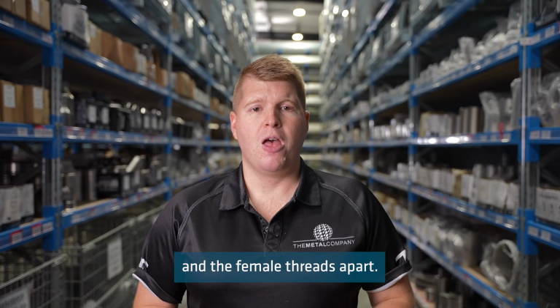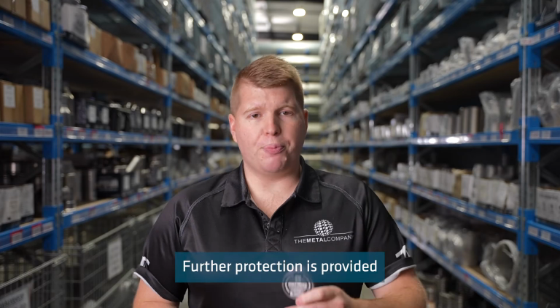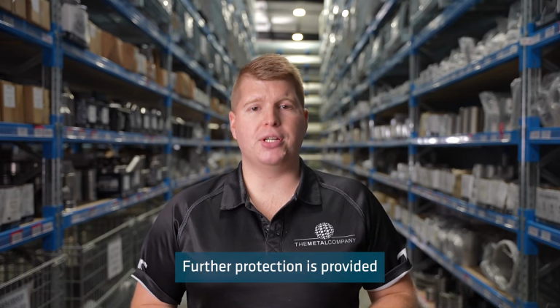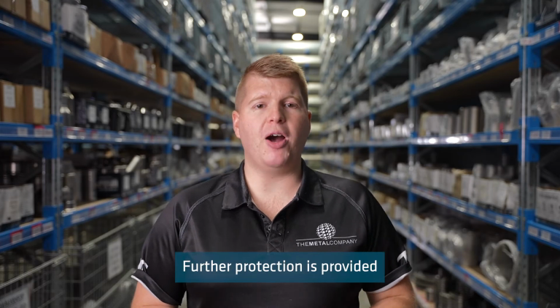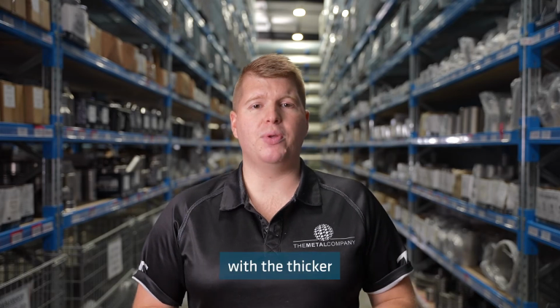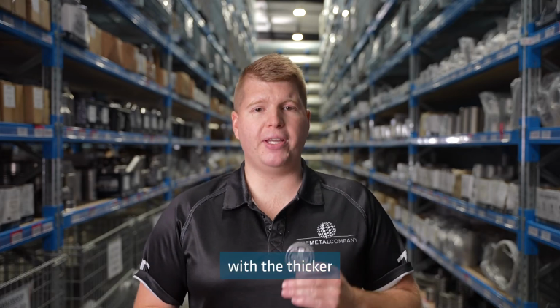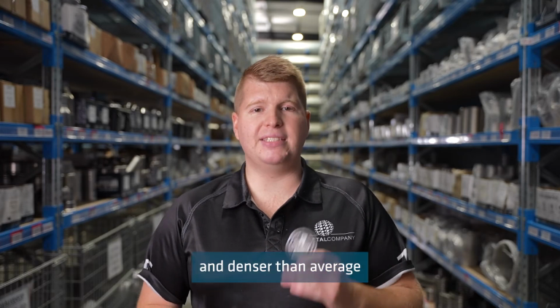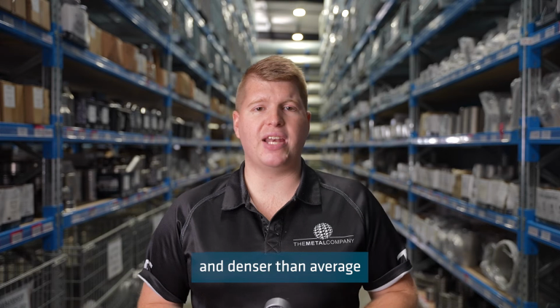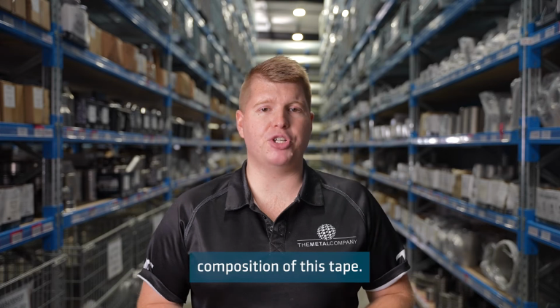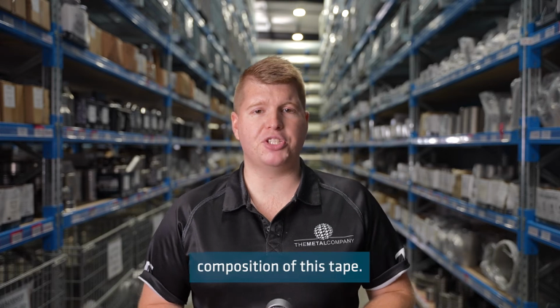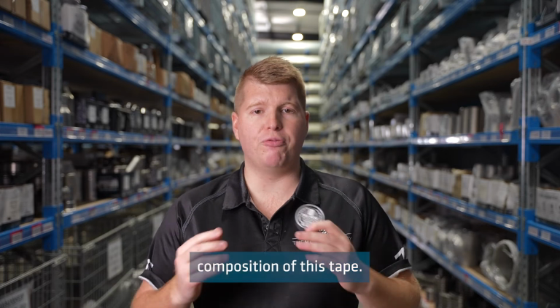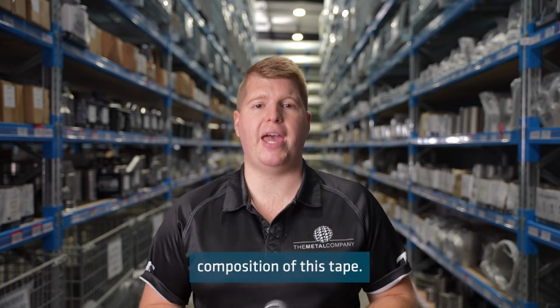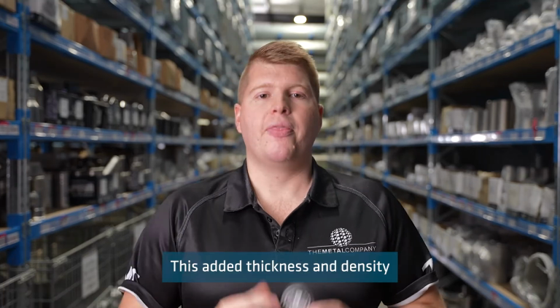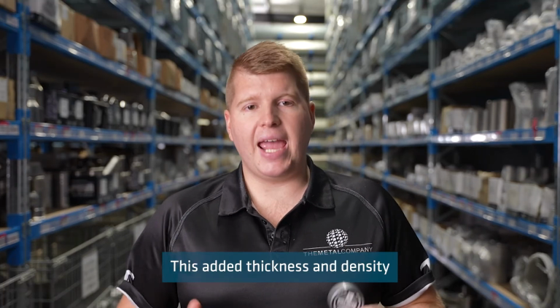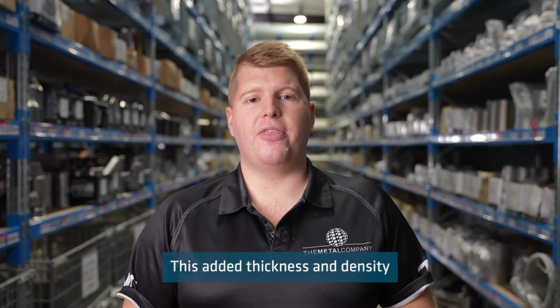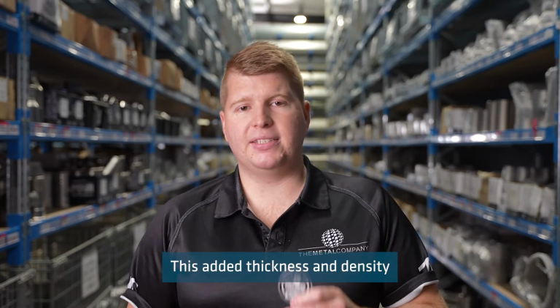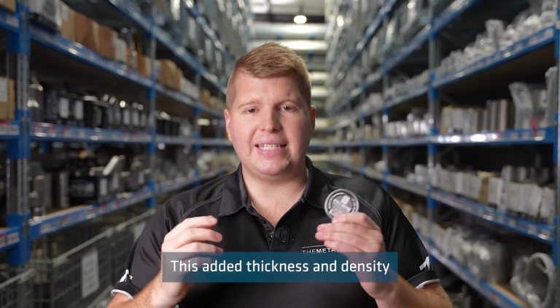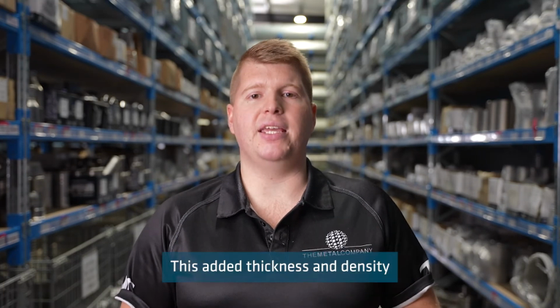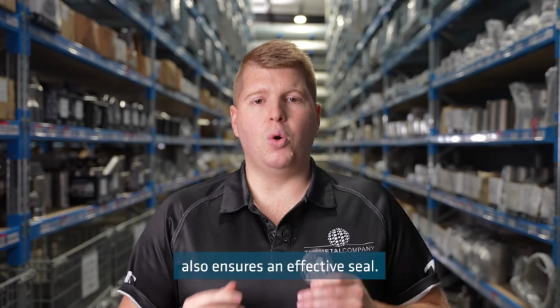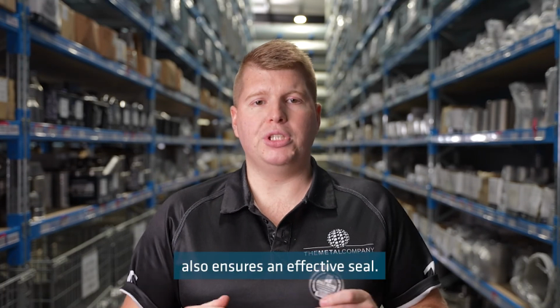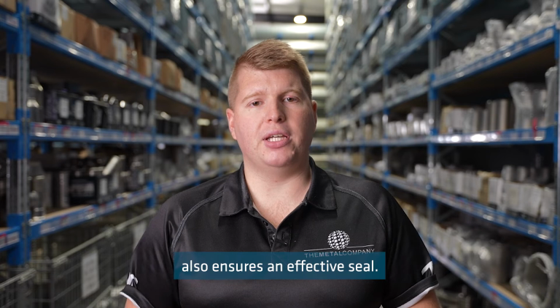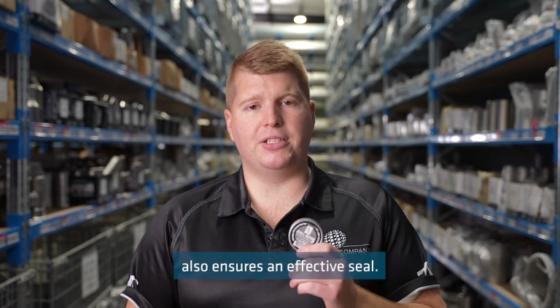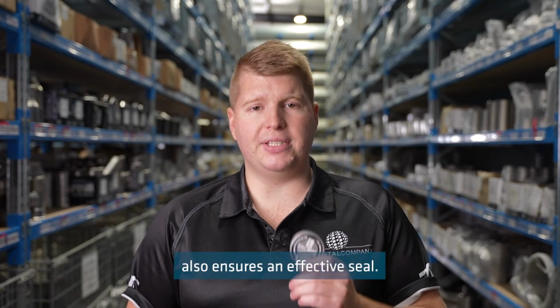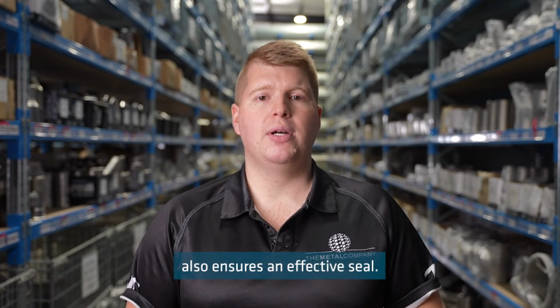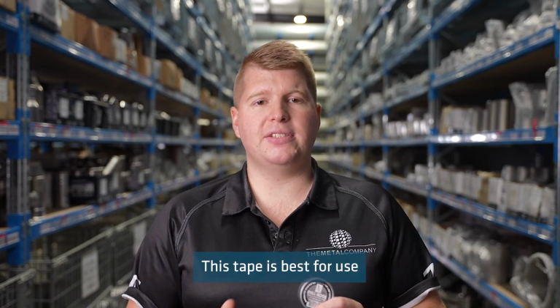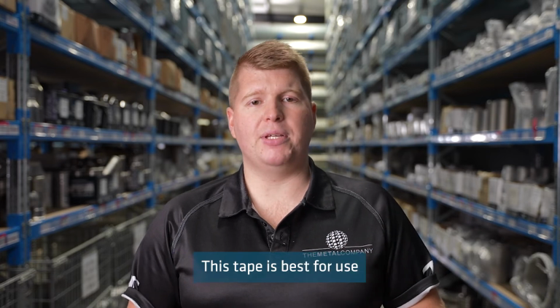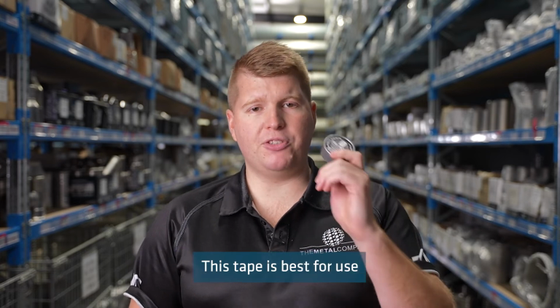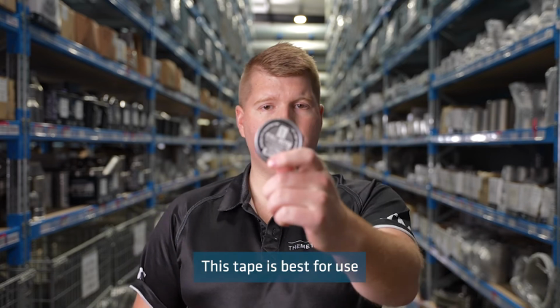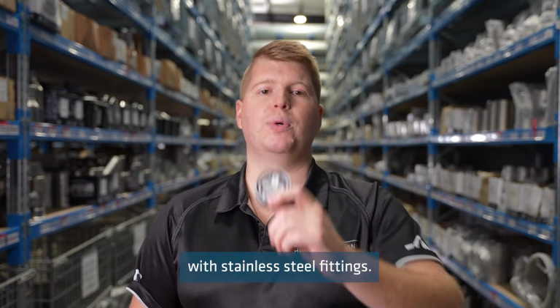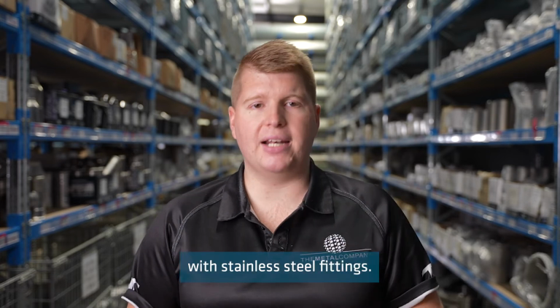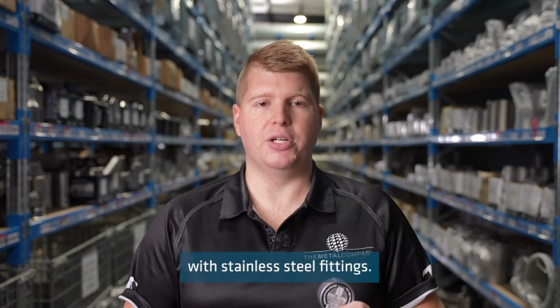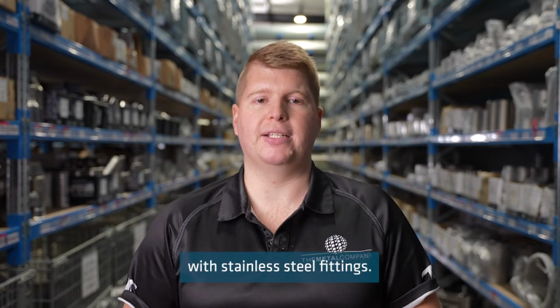Further protection is provided by the thicker and denser than average composition of this tape. This added thickness and density also ensures an effective seal. This tape is best for use with stainless steel fittings.